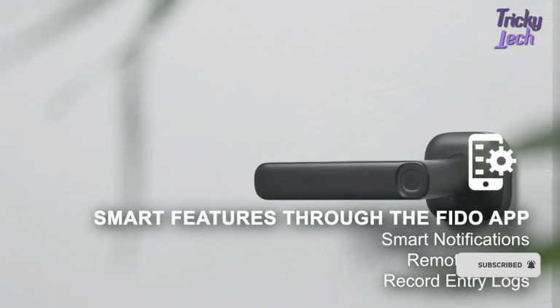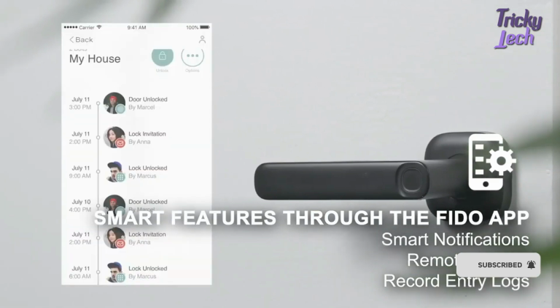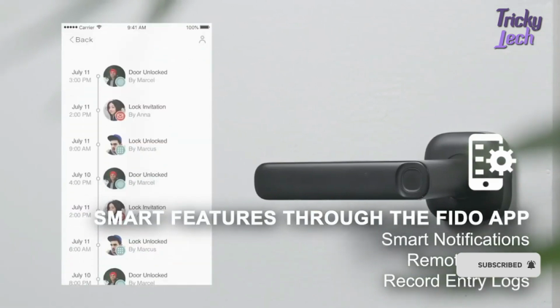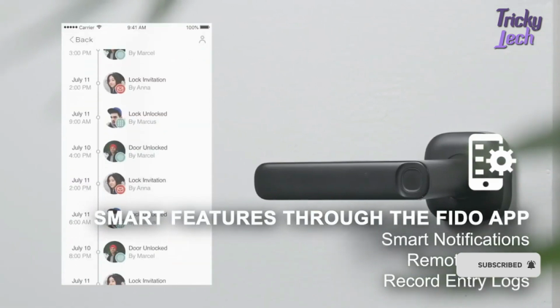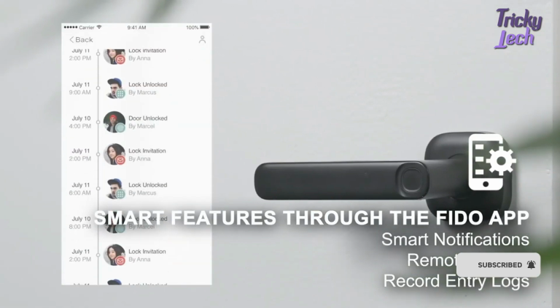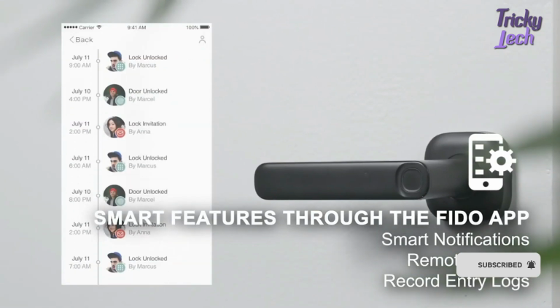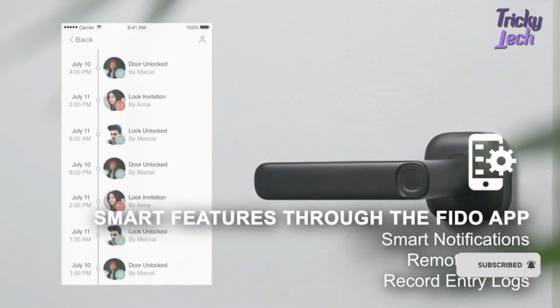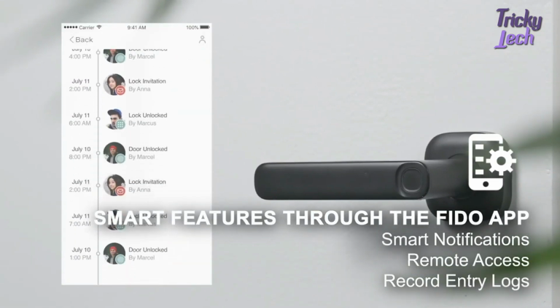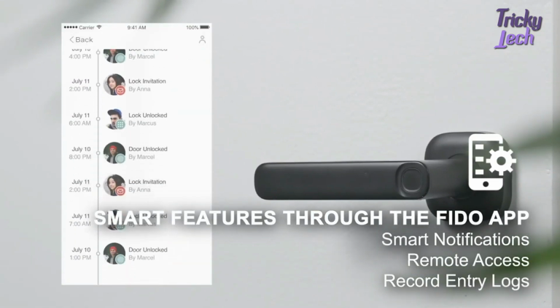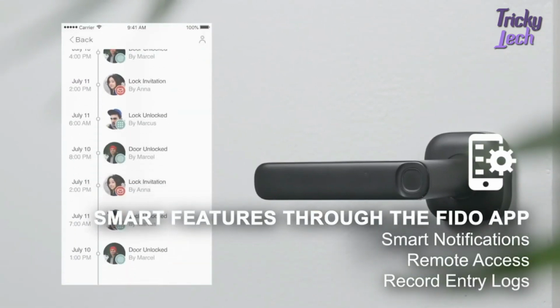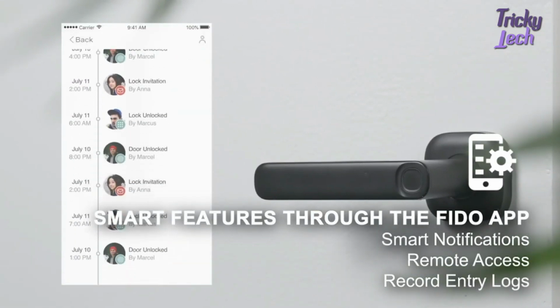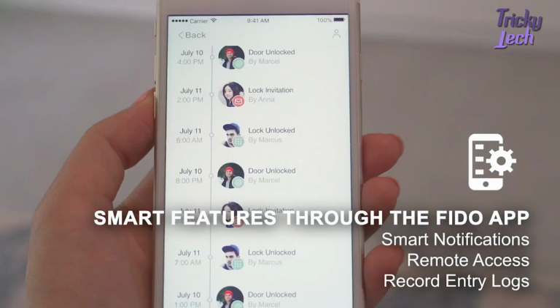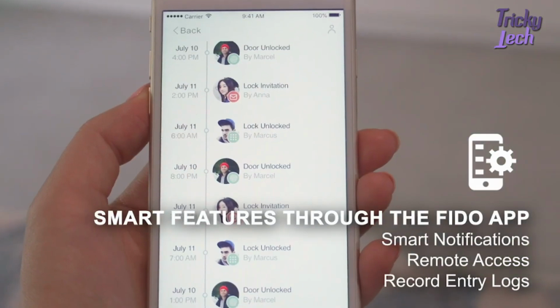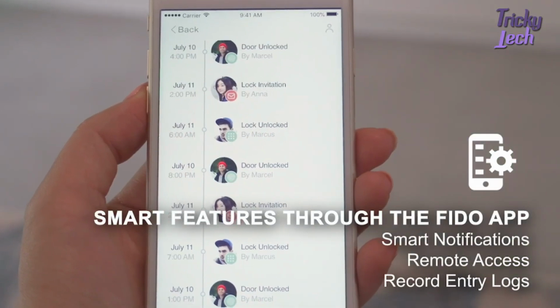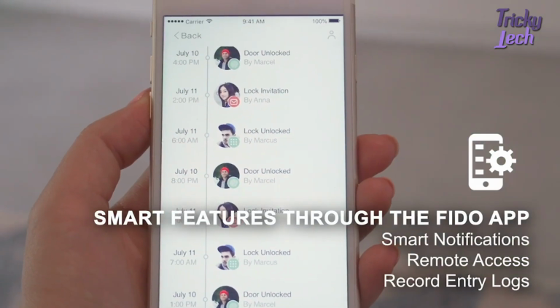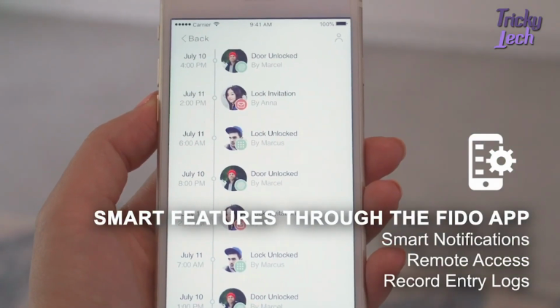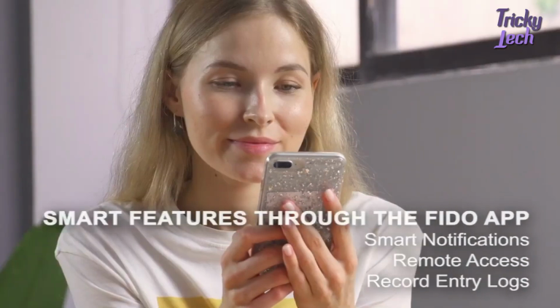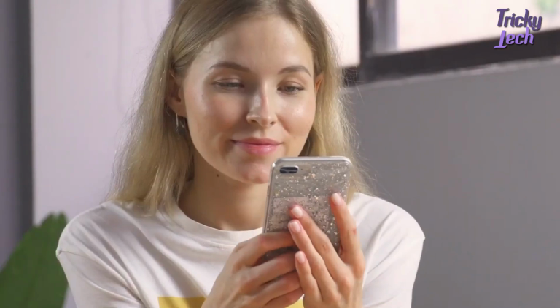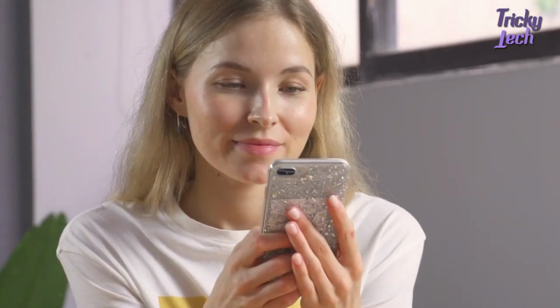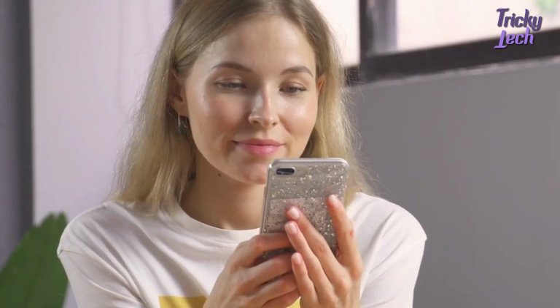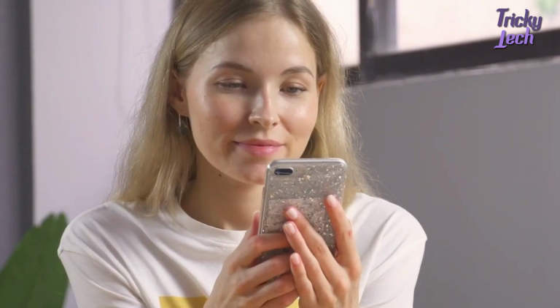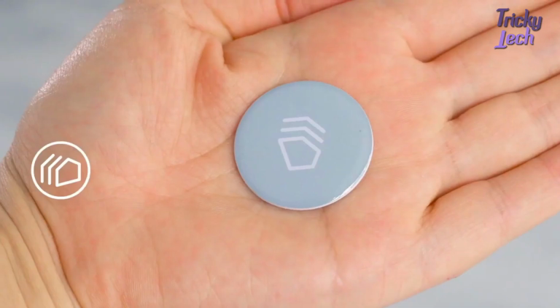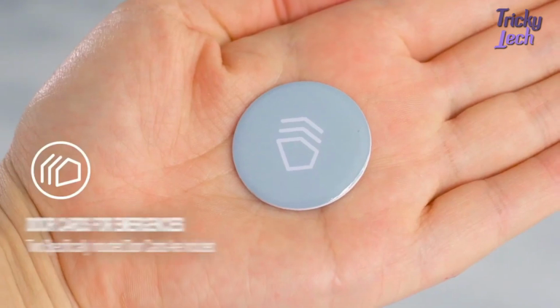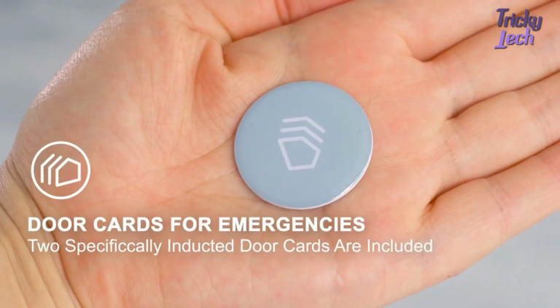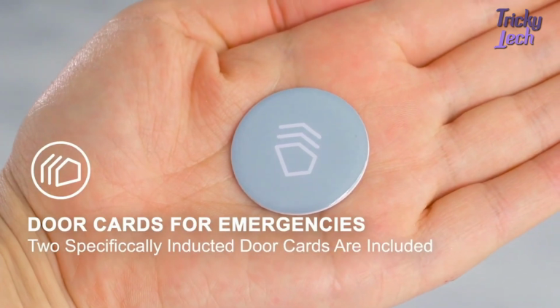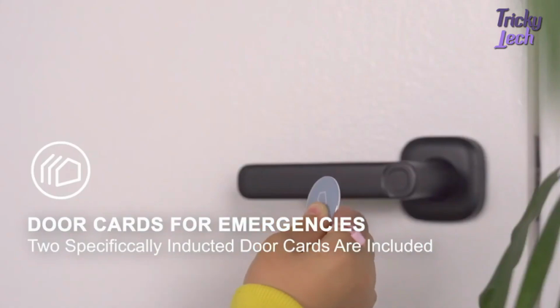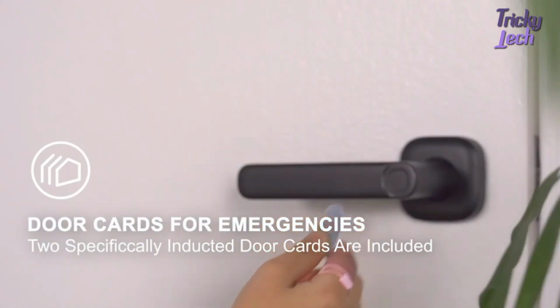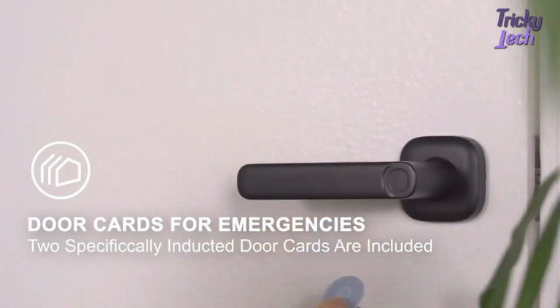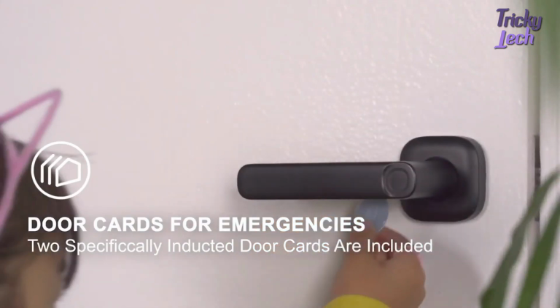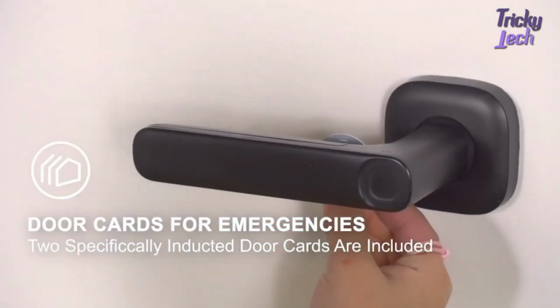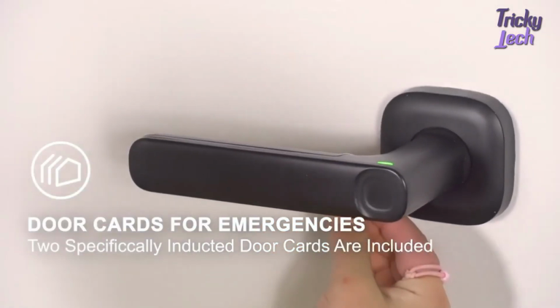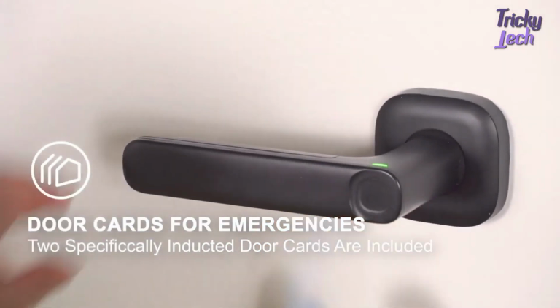Fido records the door opening information in real time and pushes it to the administrator, so you know all historical operation records at any time, anywhere. For the elderly and children with unstable fingerprints, we have designed a dime-sized inductive door card for use with Fido.